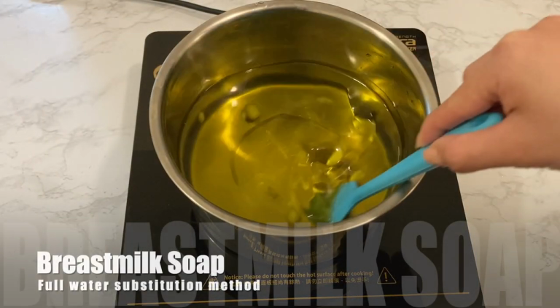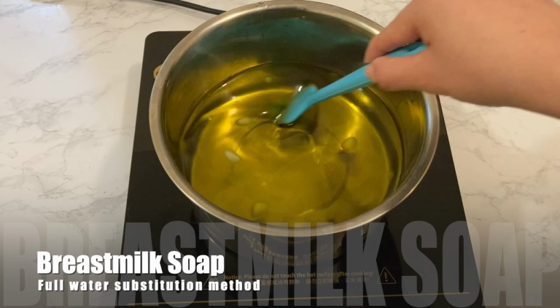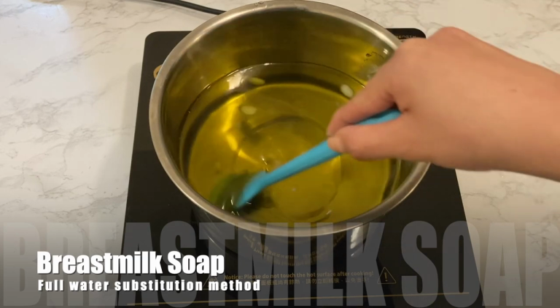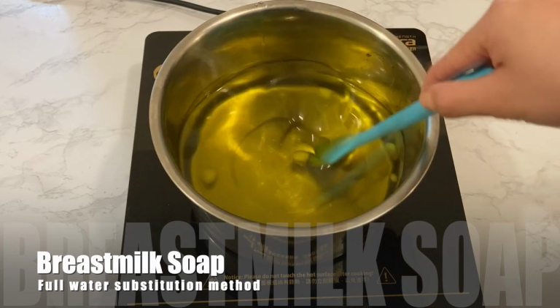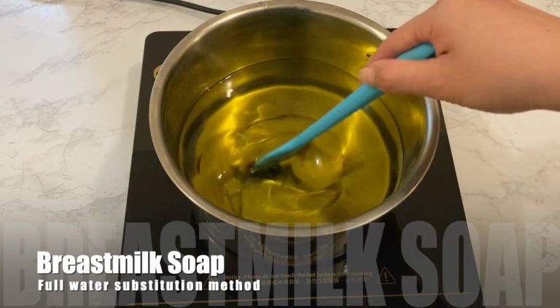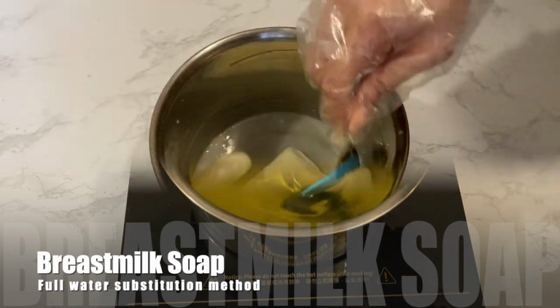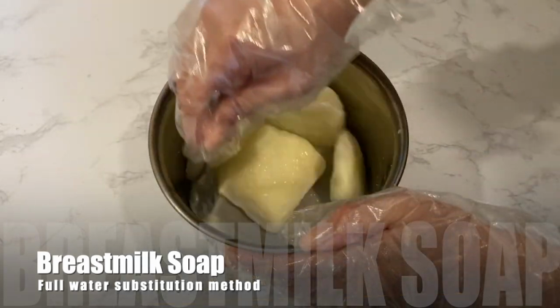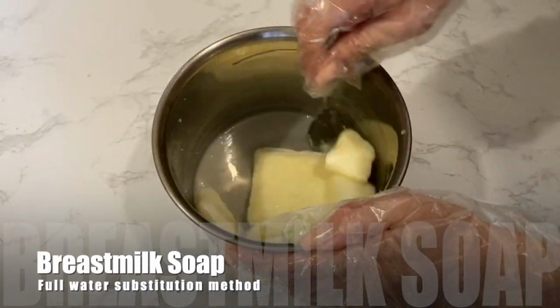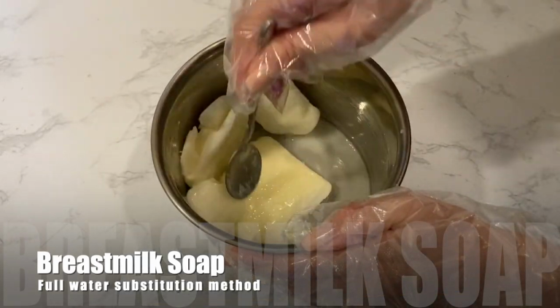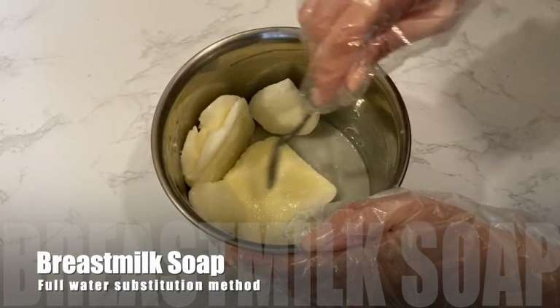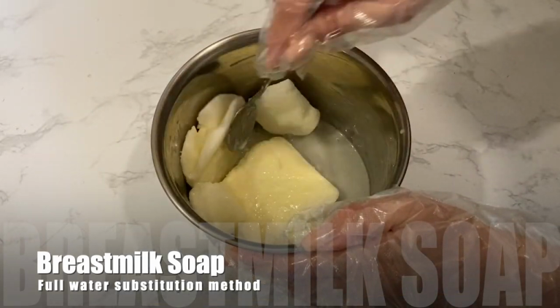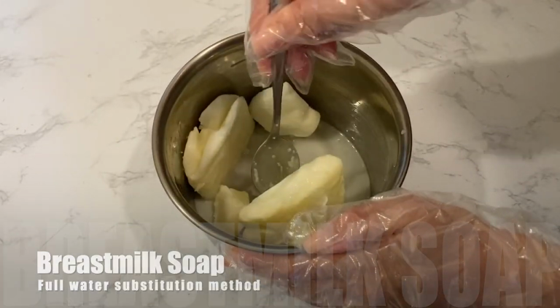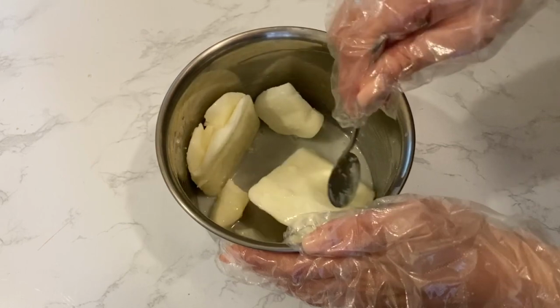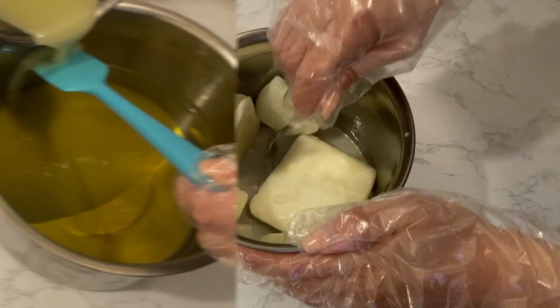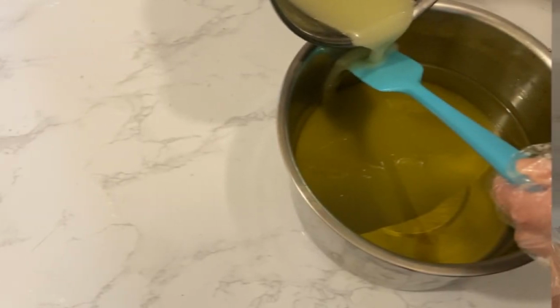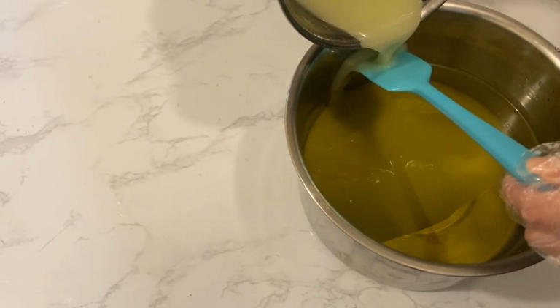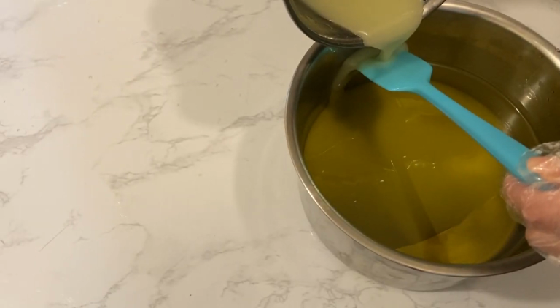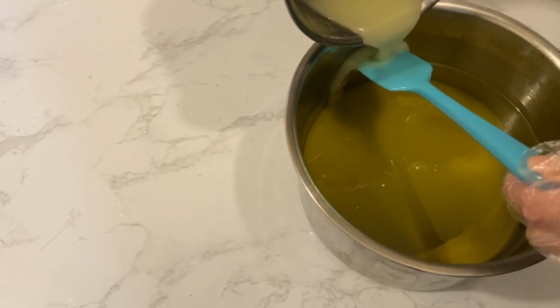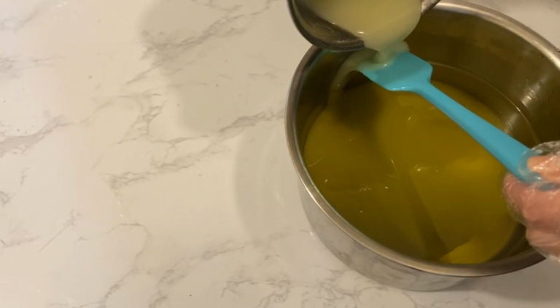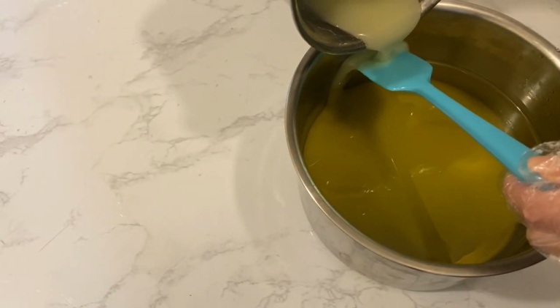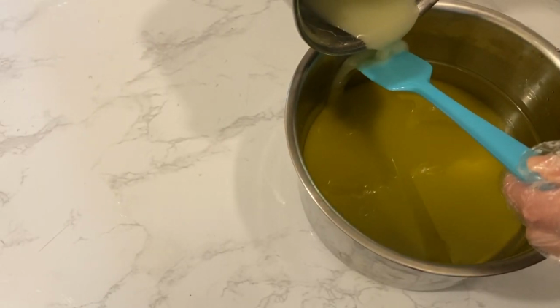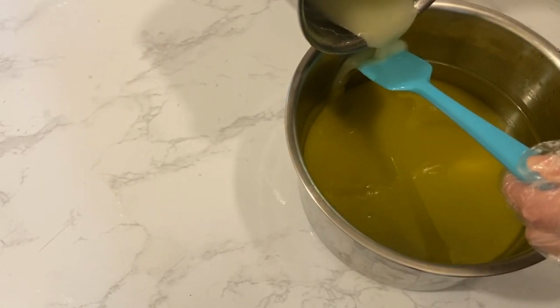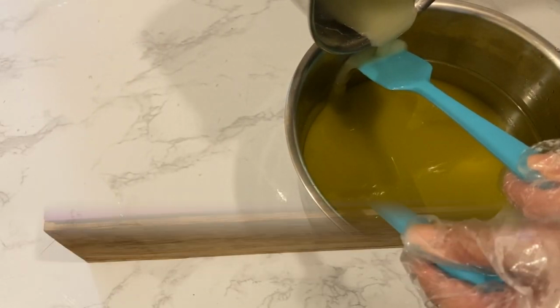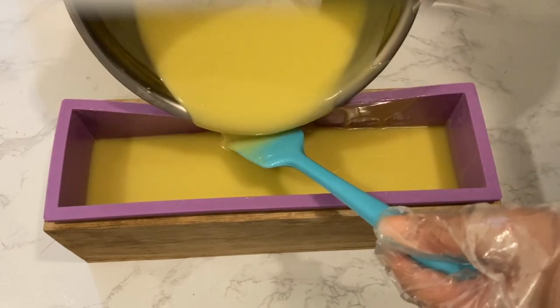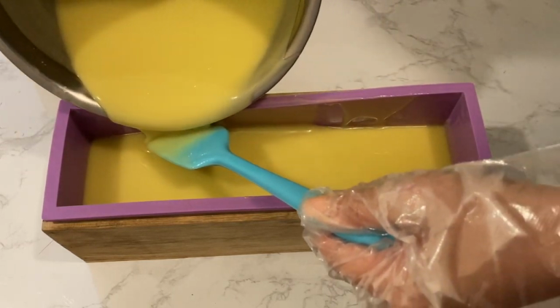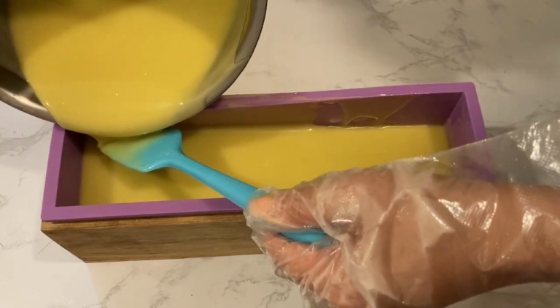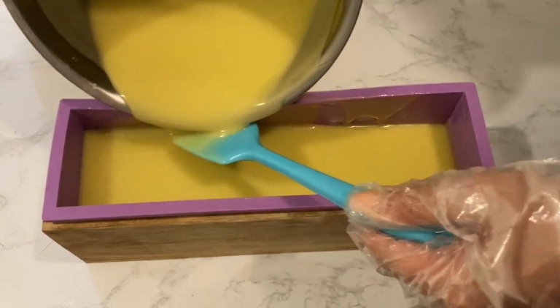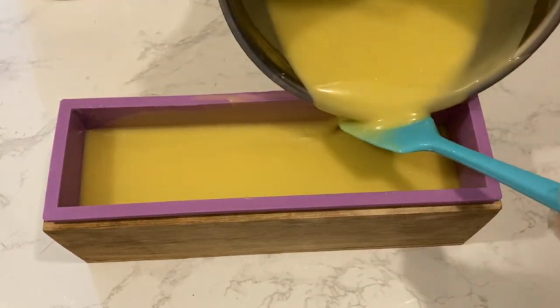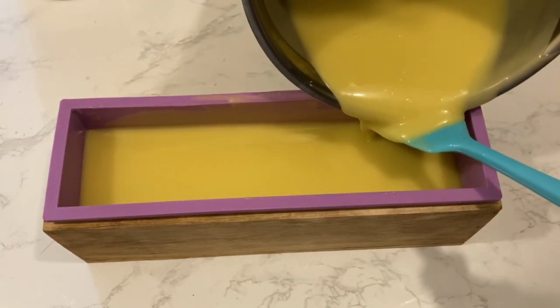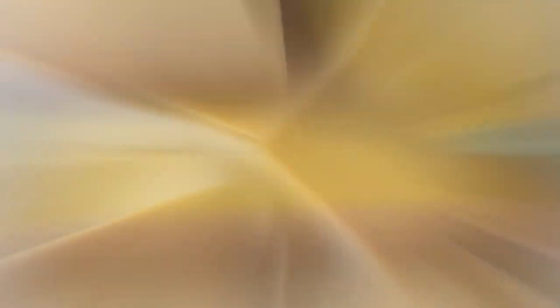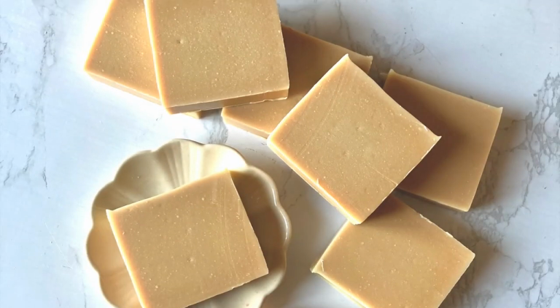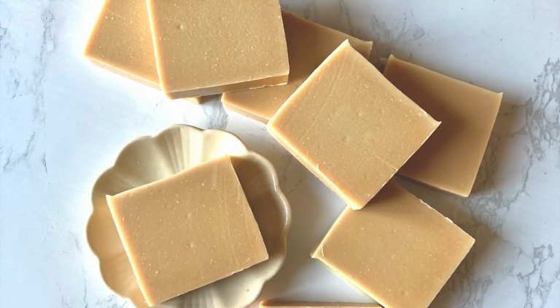In this video I am making a customized breast milk soap and I have decided to show you all how I make it. Breast milk contains many amino acids, vitamins and minerals which are great for the skin. Breast milk soaps are very popular in Asia as another way to use the extra breast milk for babies.